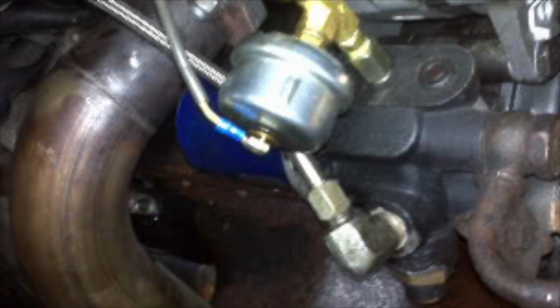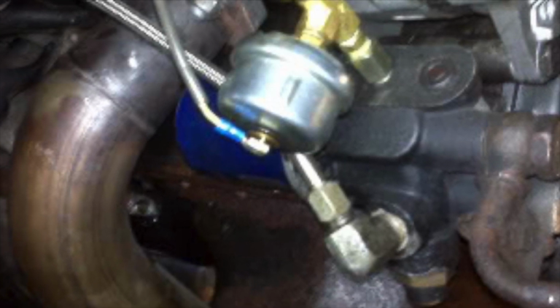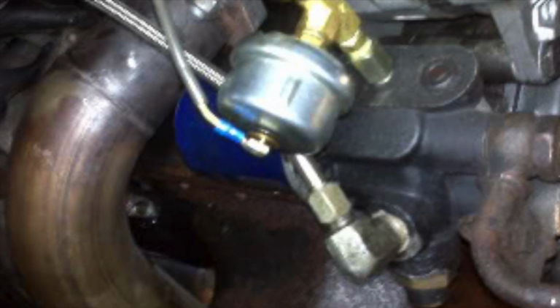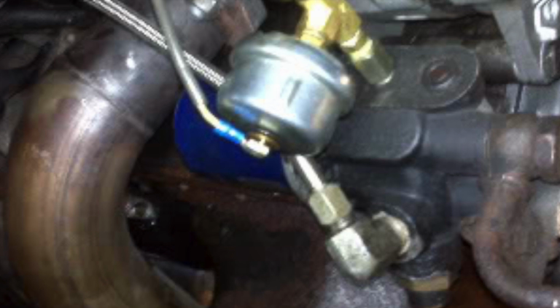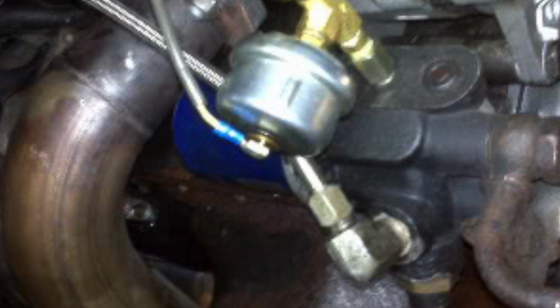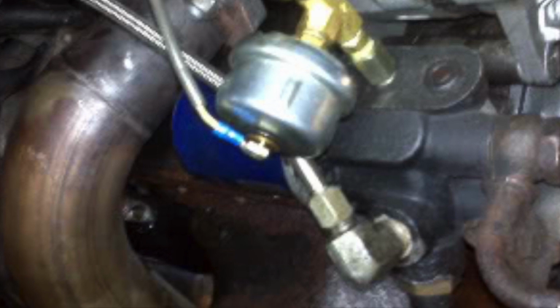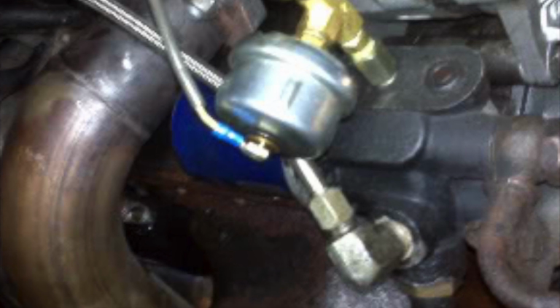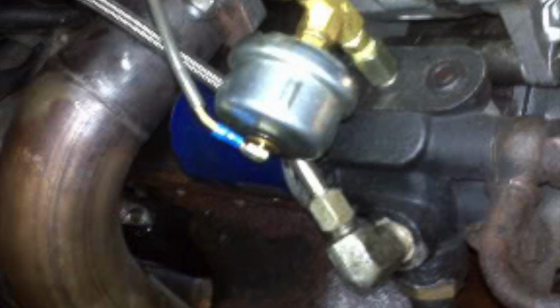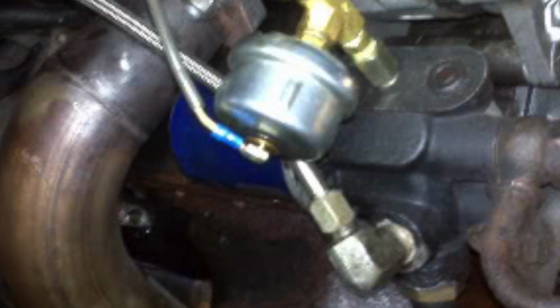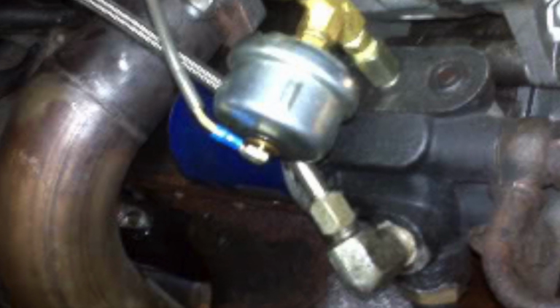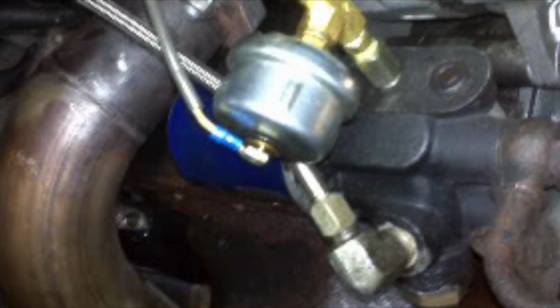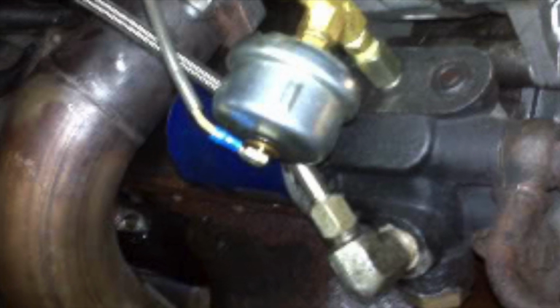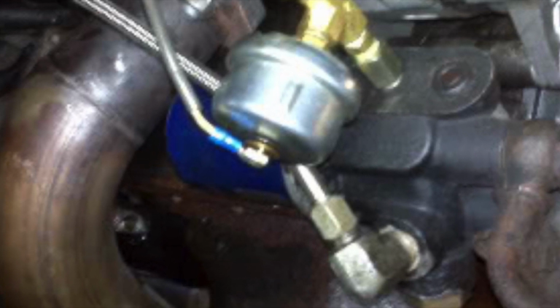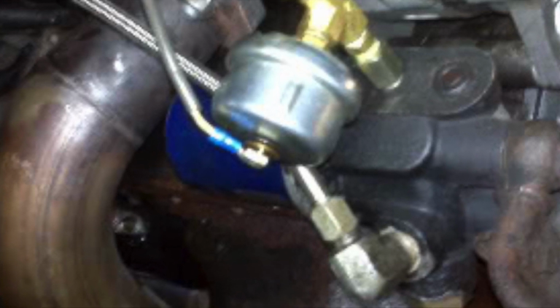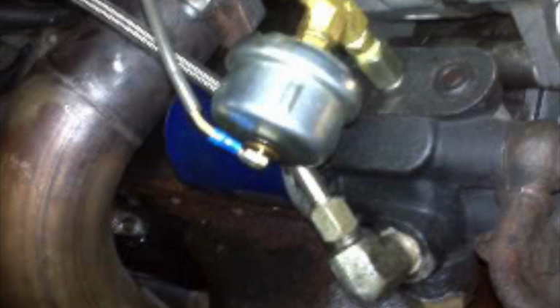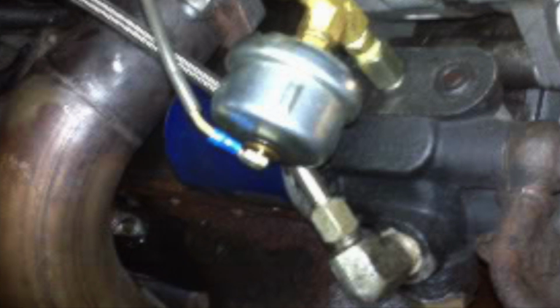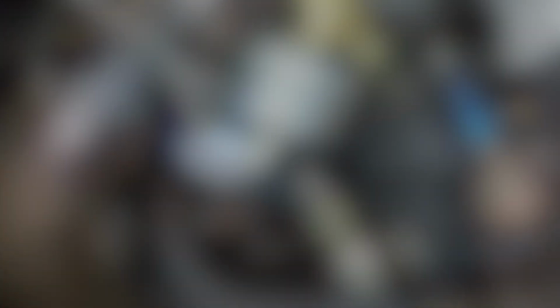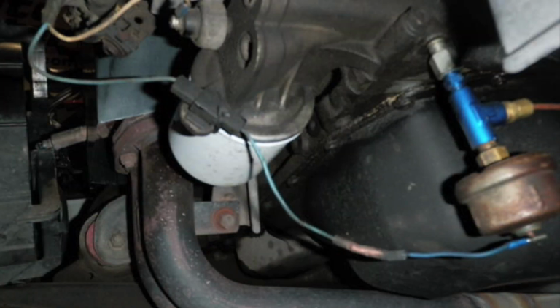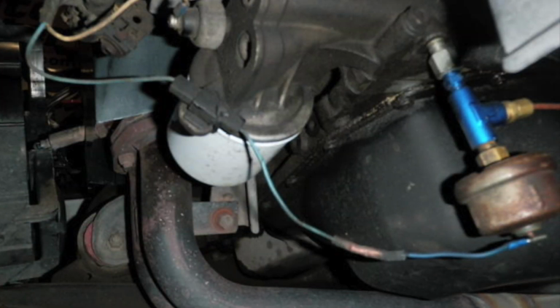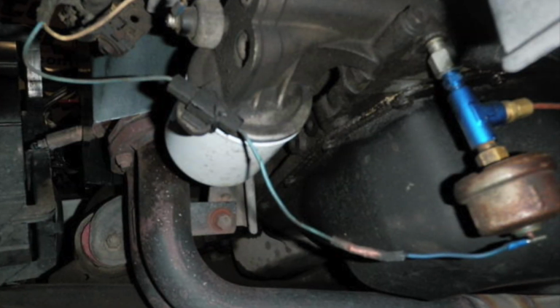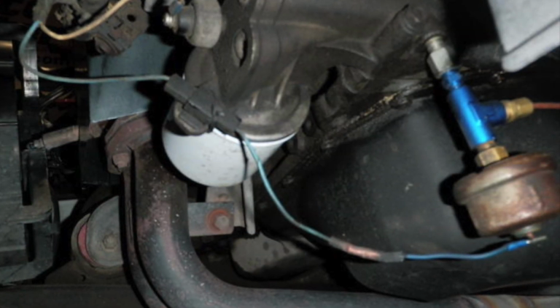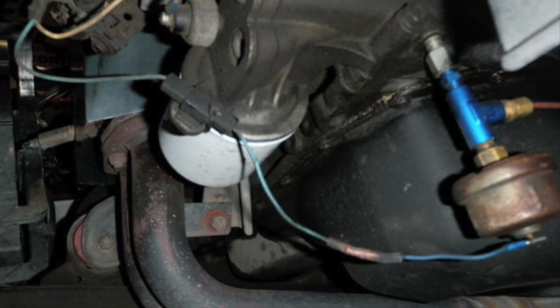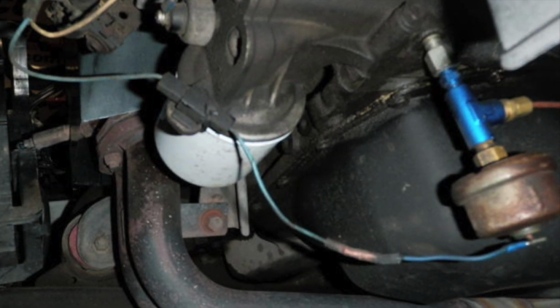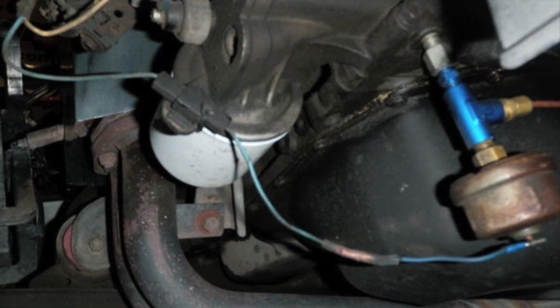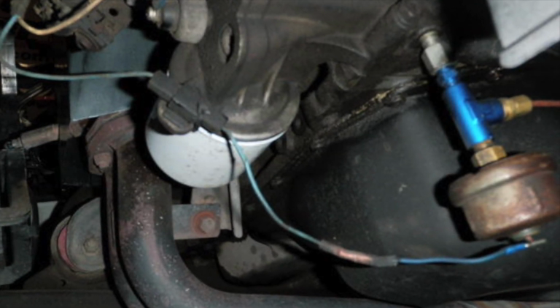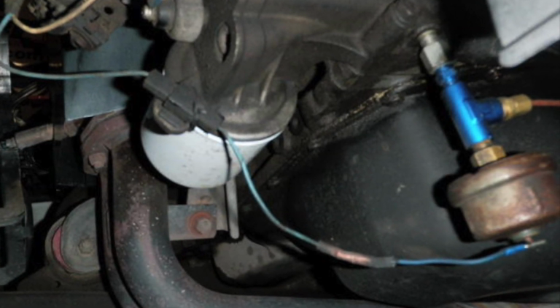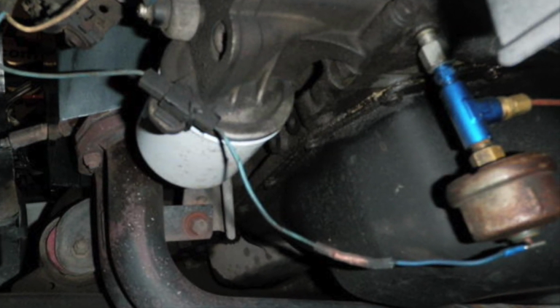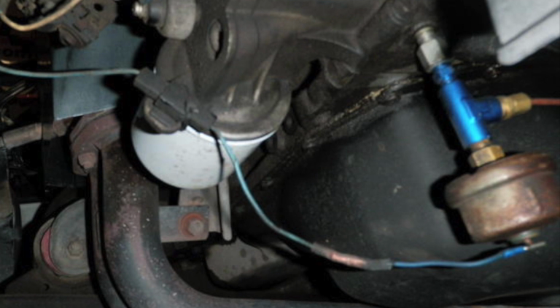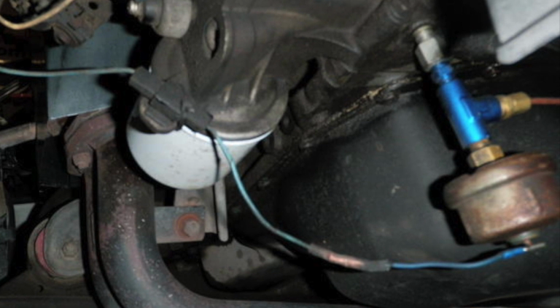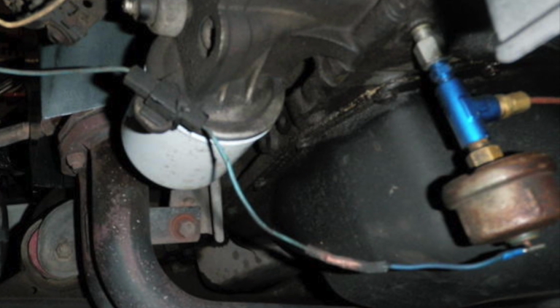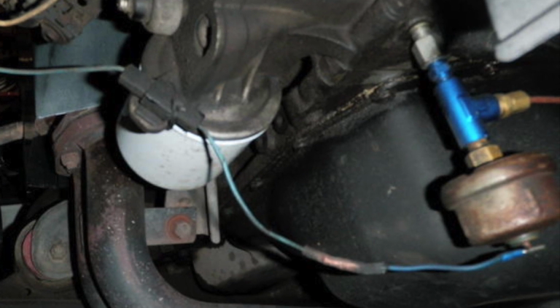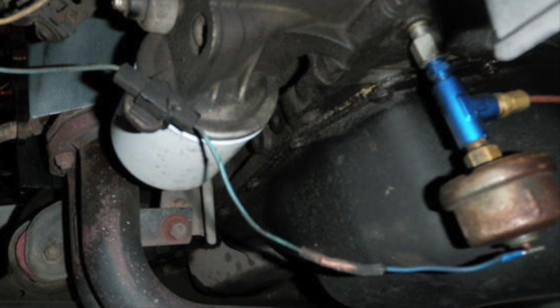Hey, Joe here. Have you ever had an oil pressure sending unit that is screwed directly into your engine fail? I have — they don't like all that vibration. So today I will be remote mounting some pressure senders for reliability and longevity.